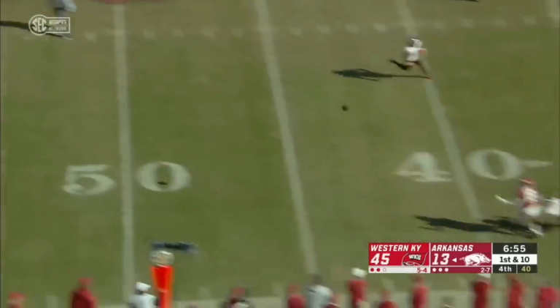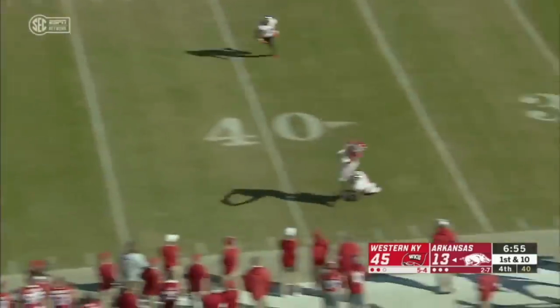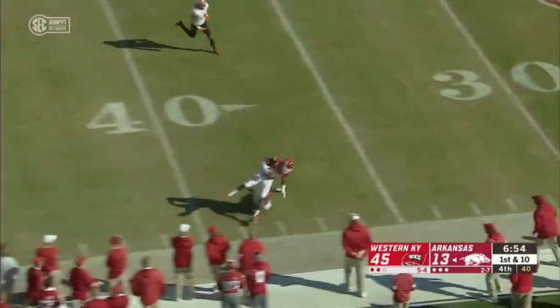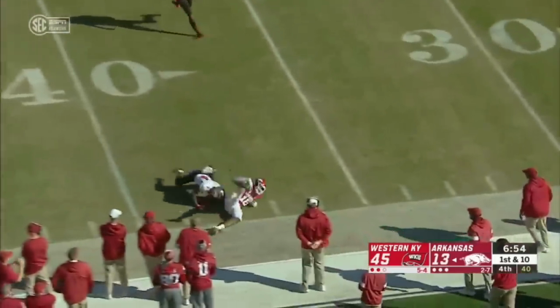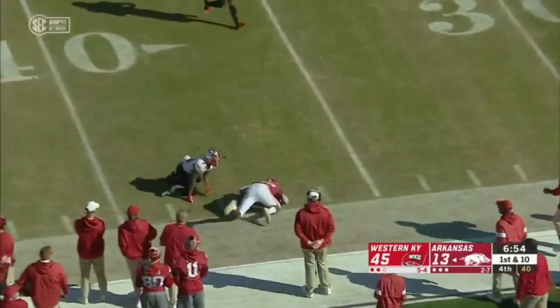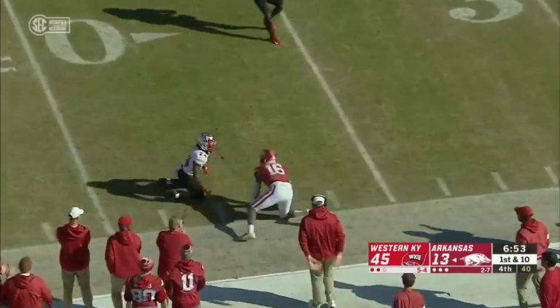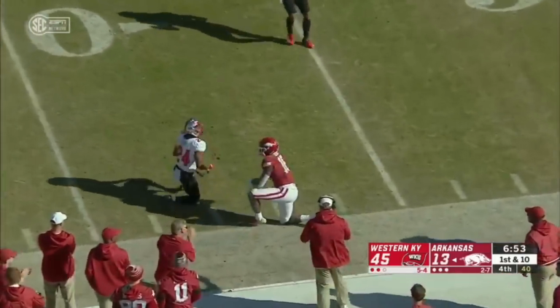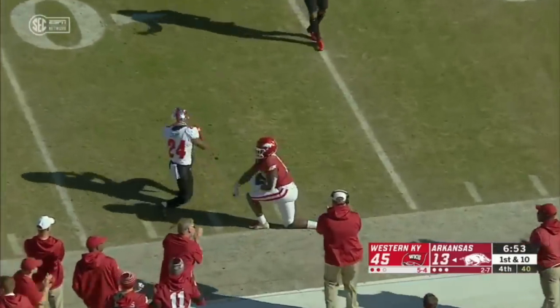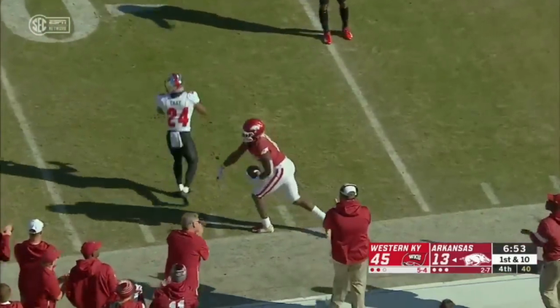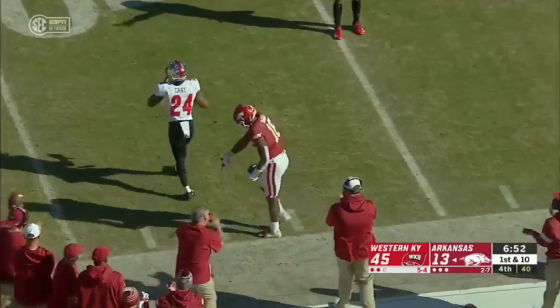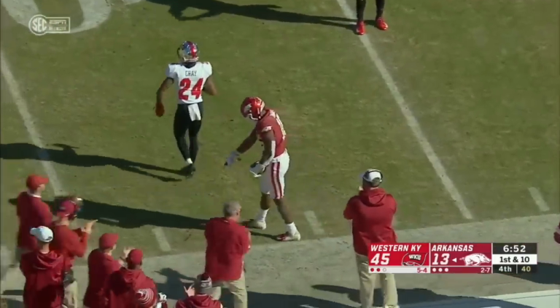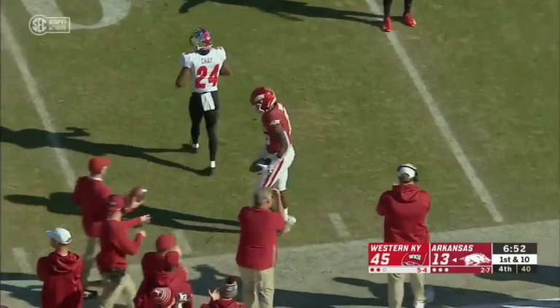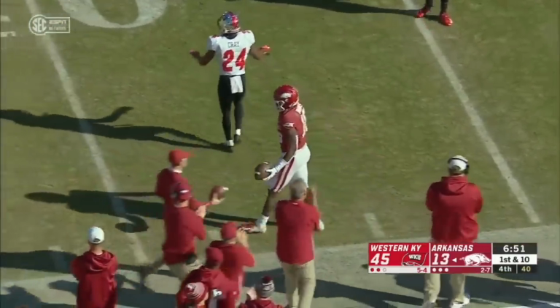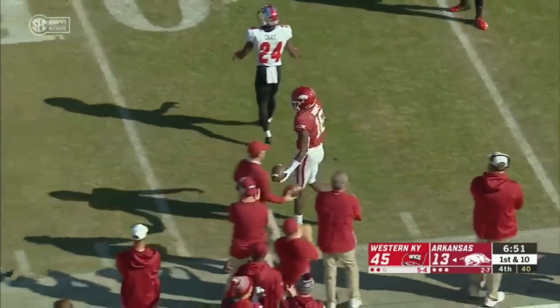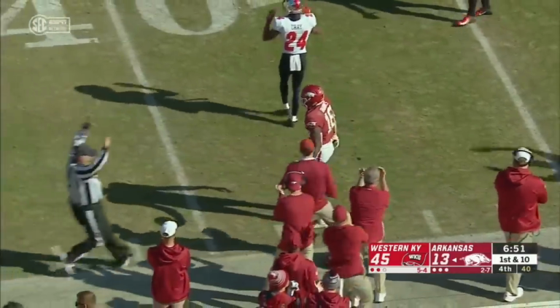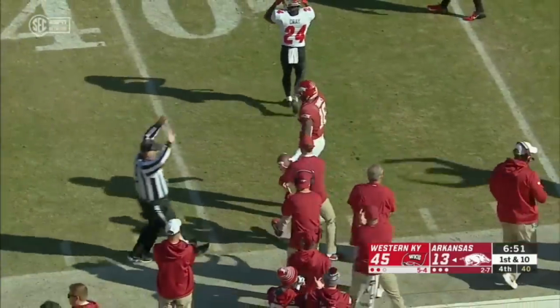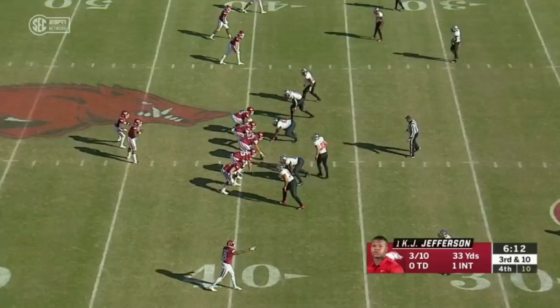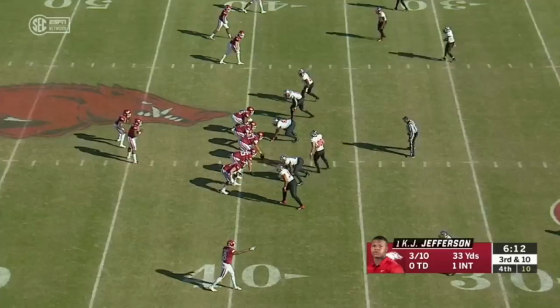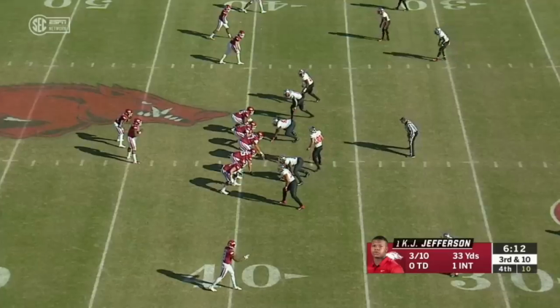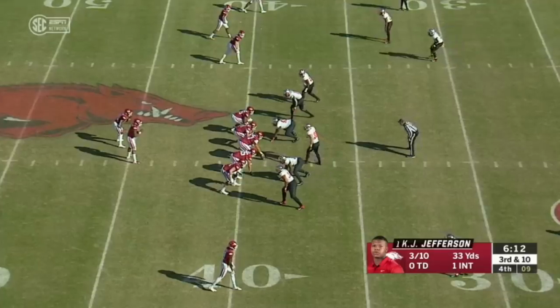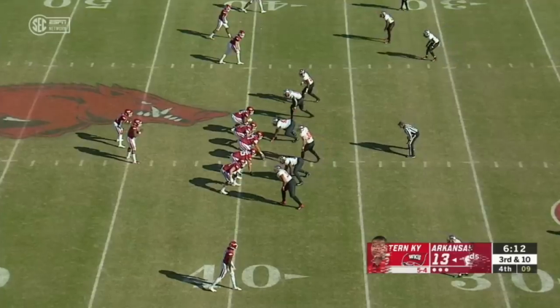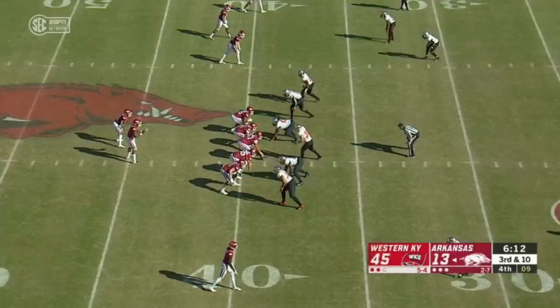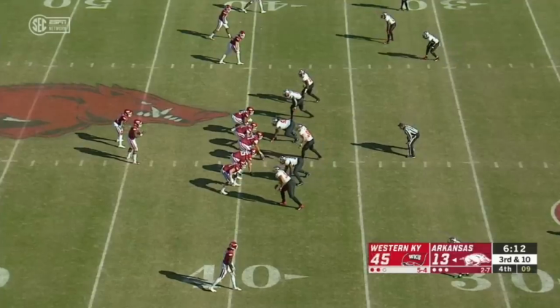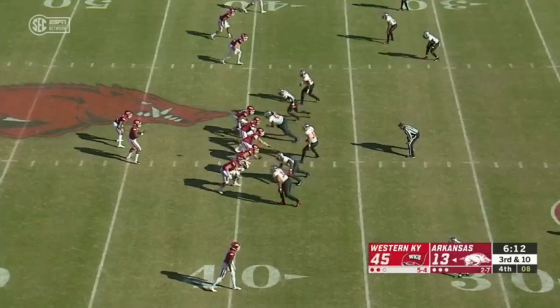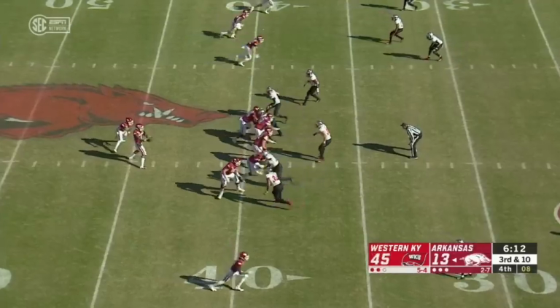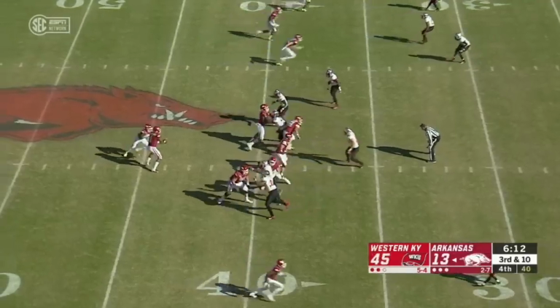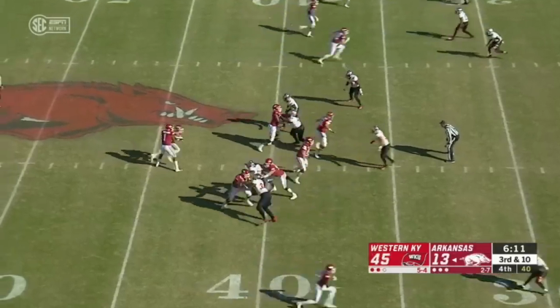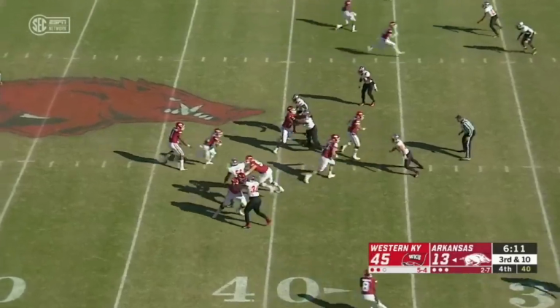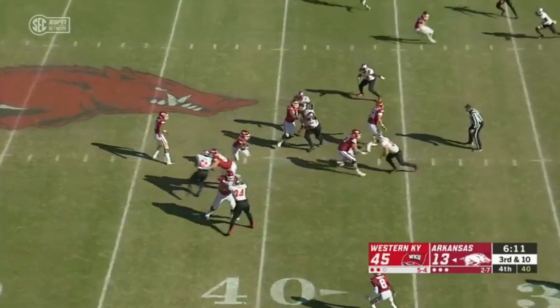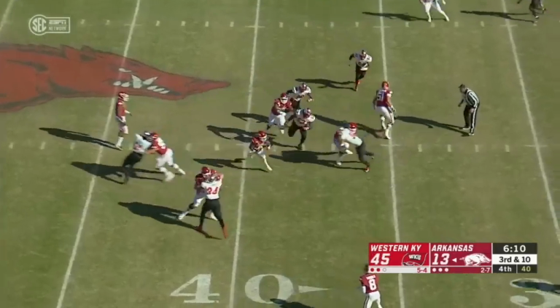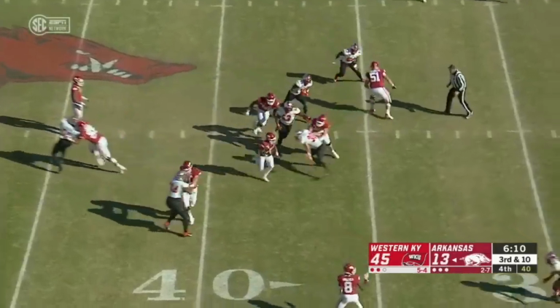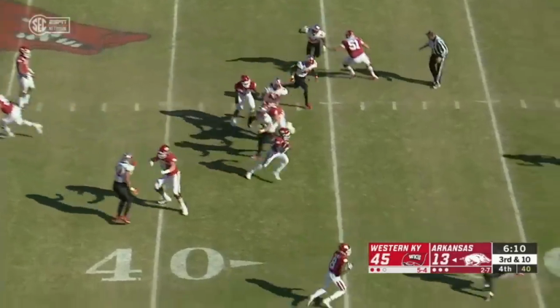Jefferson to Burks — what a catch. He did have a touchdown pass to Burks that was negated due to a holding penalty.